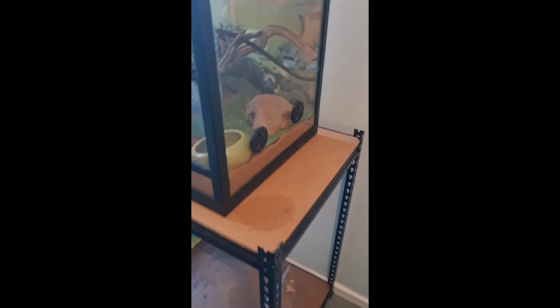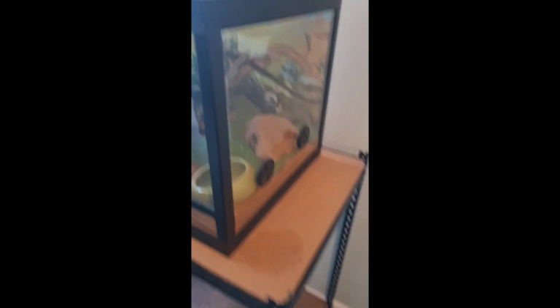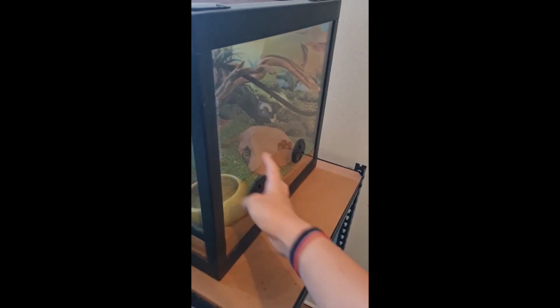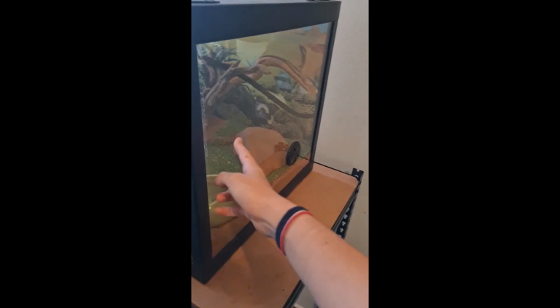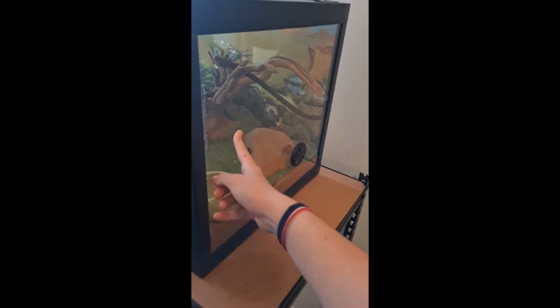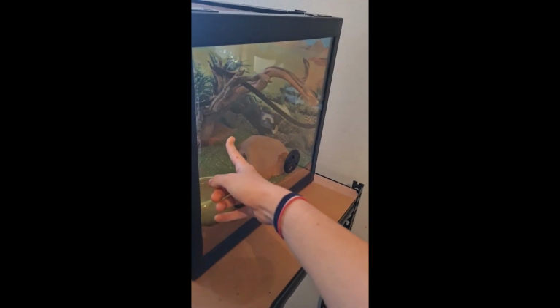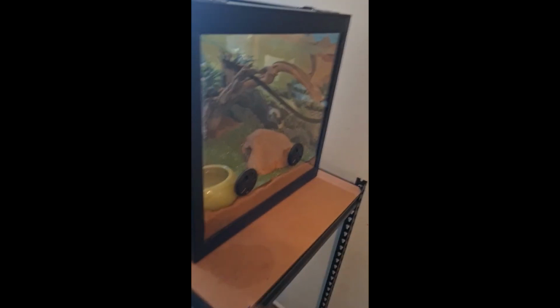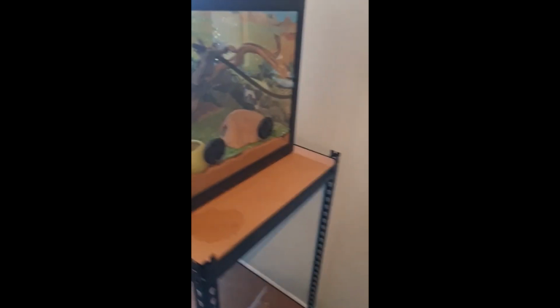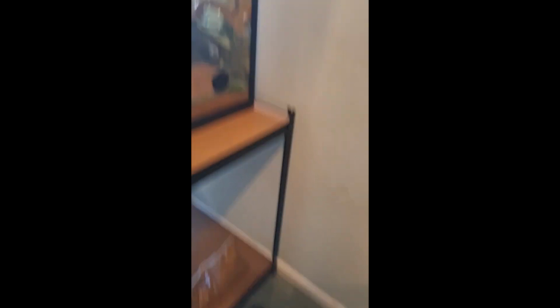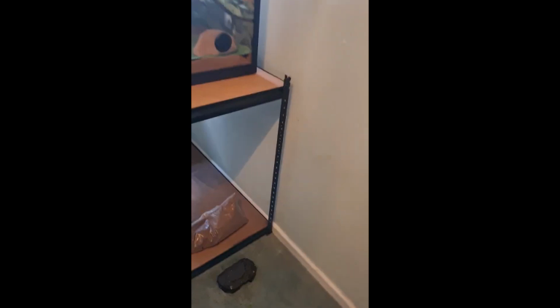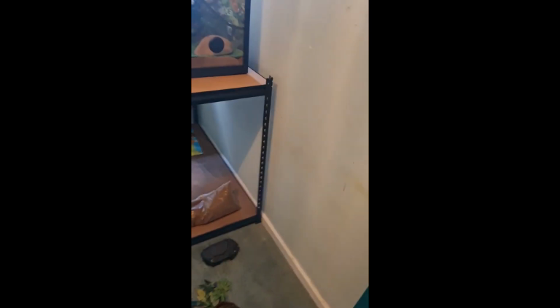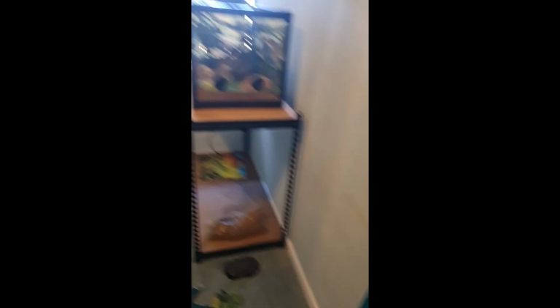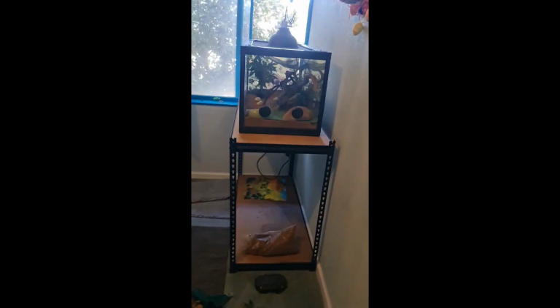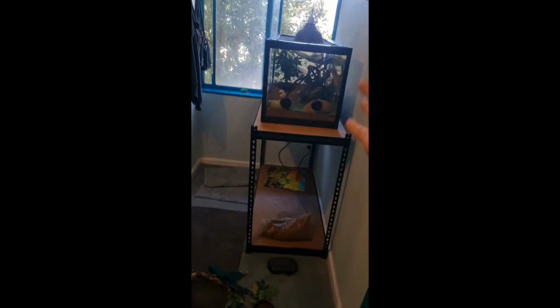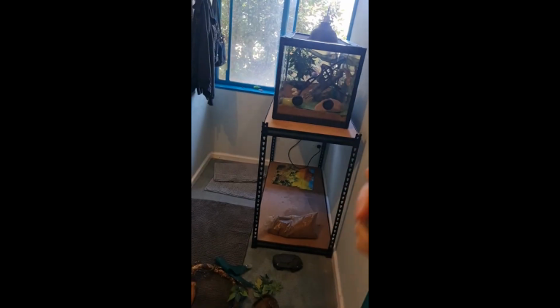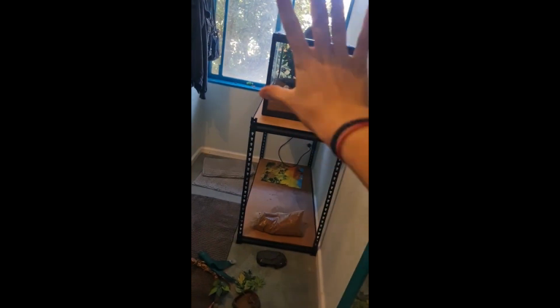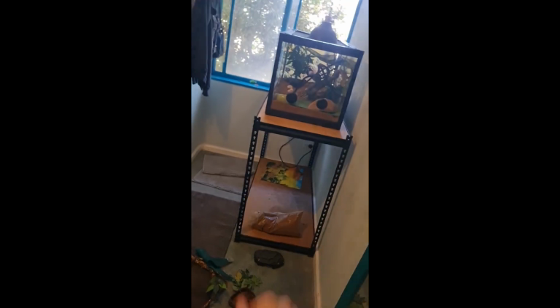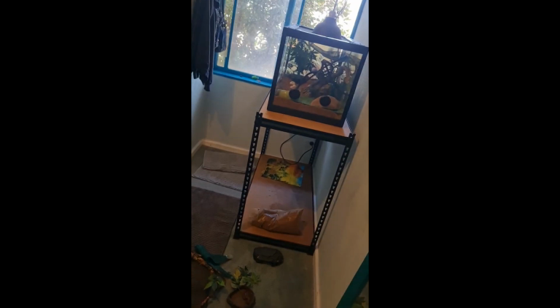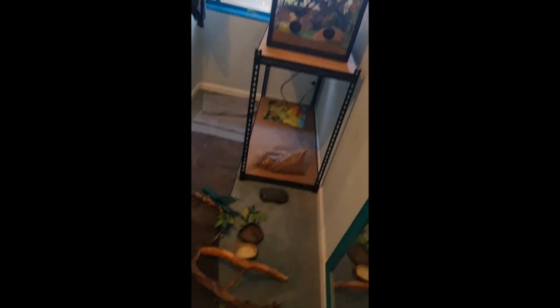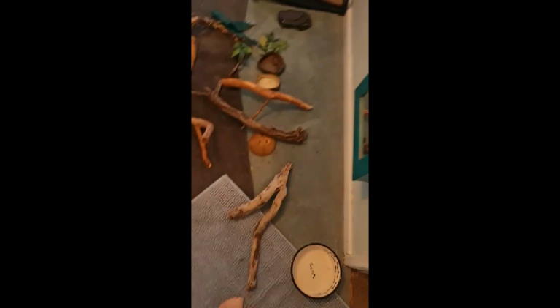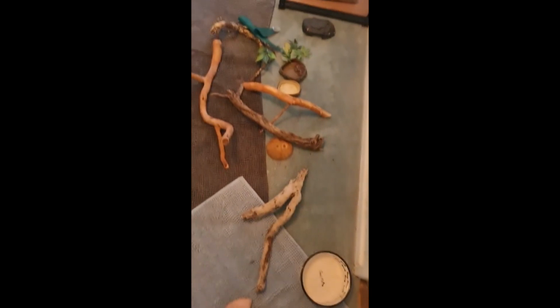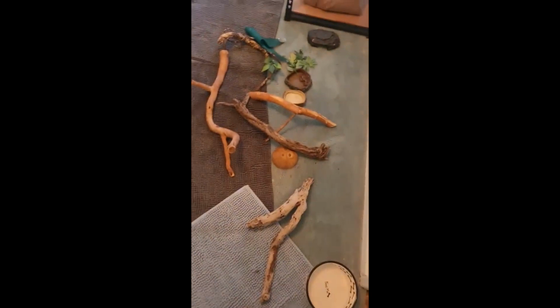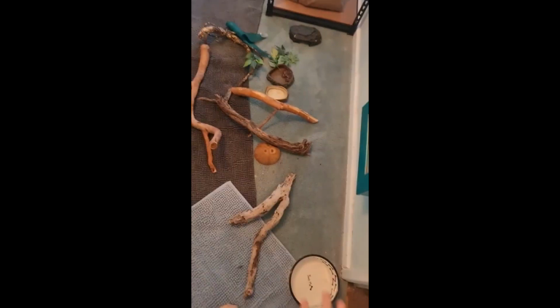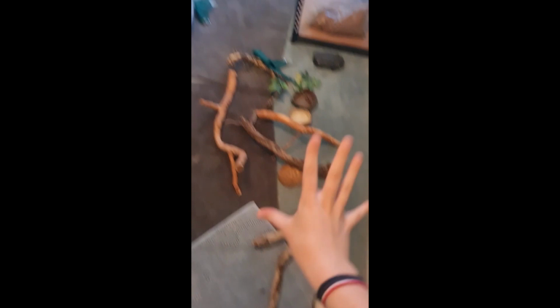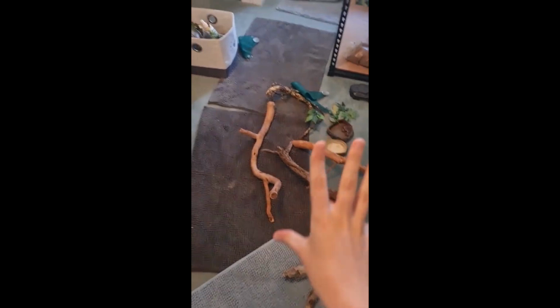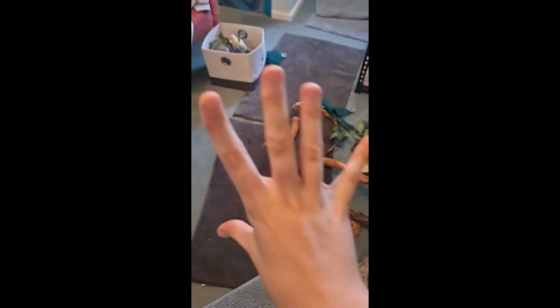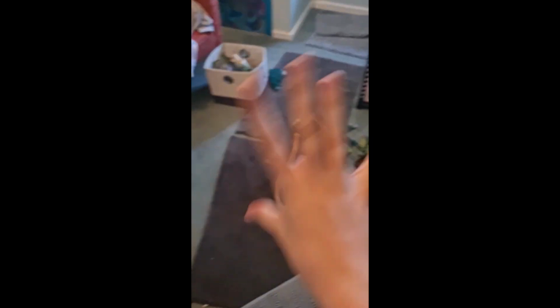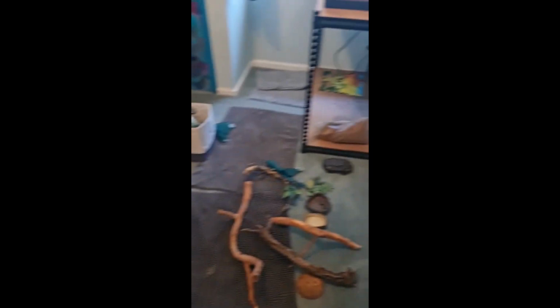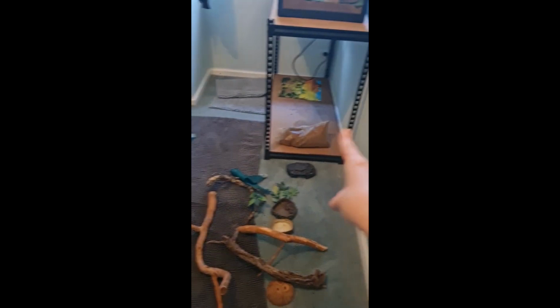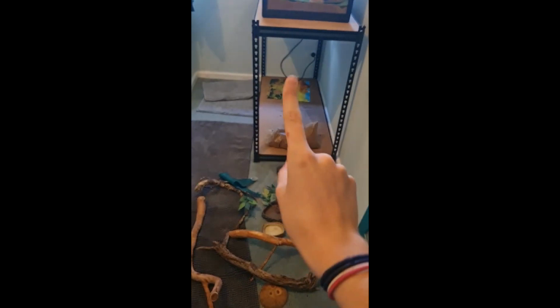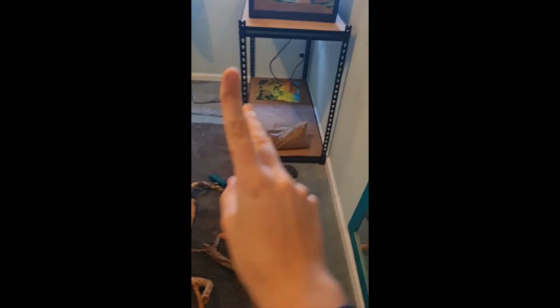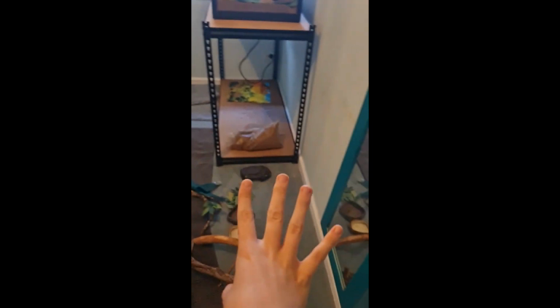We decided to take this background off so that when you walk into the room you can see him instead of it being covered. And I'm about to move all of this extra stuff onto that shelf.